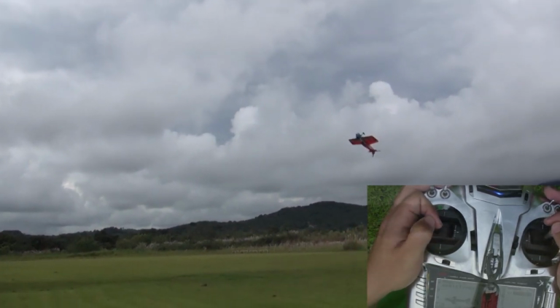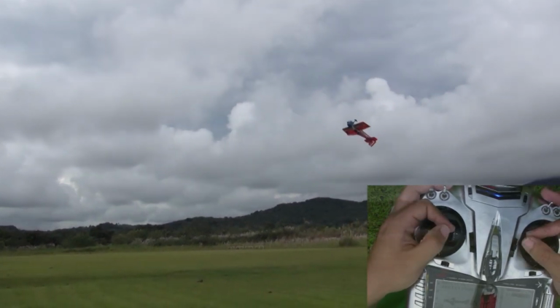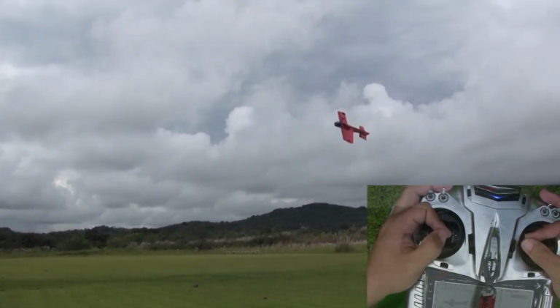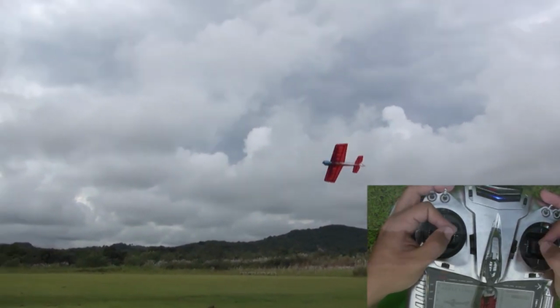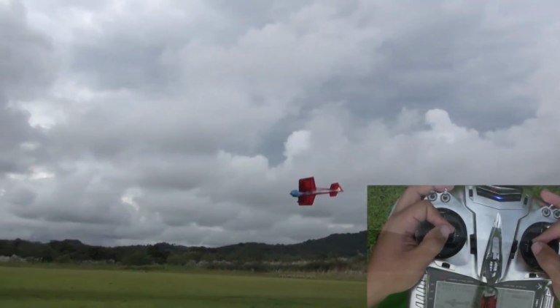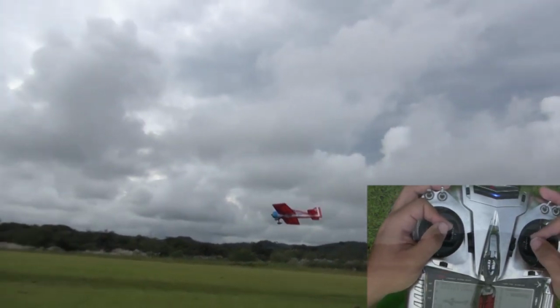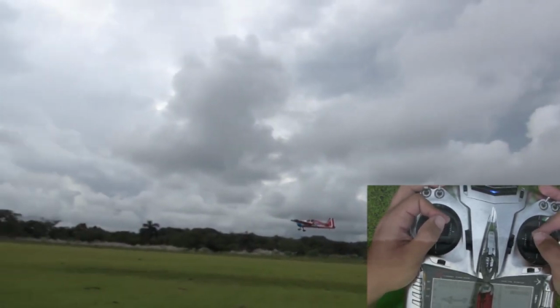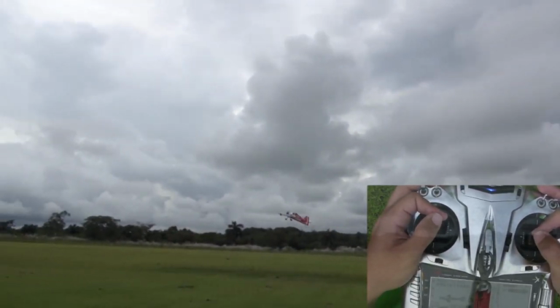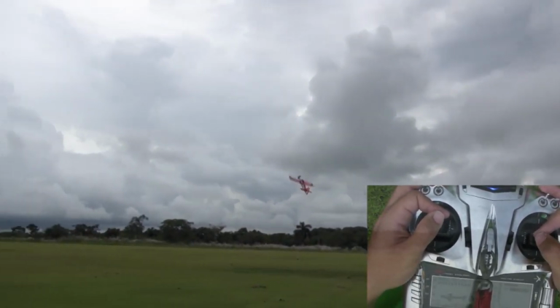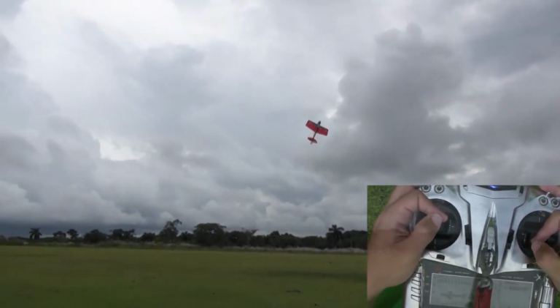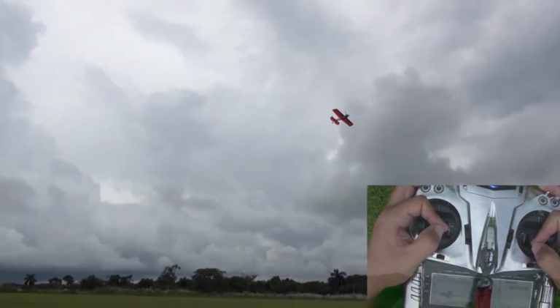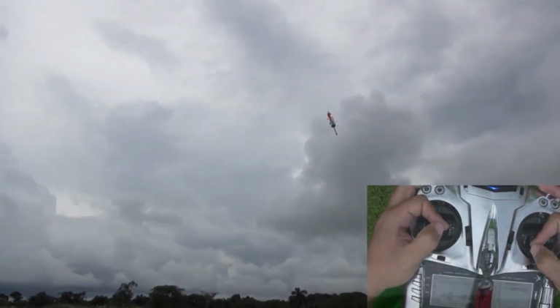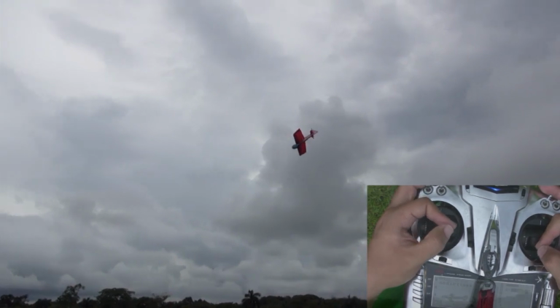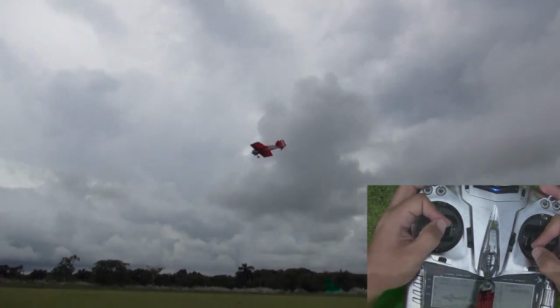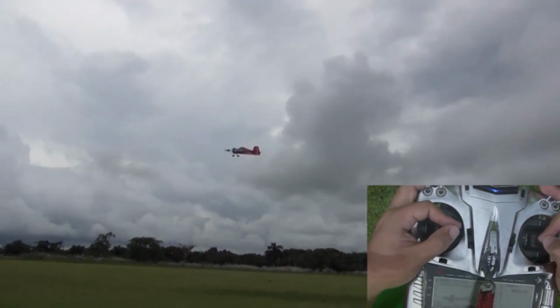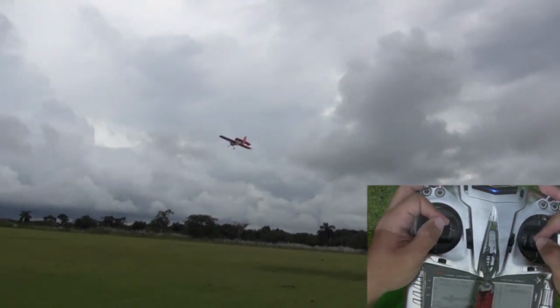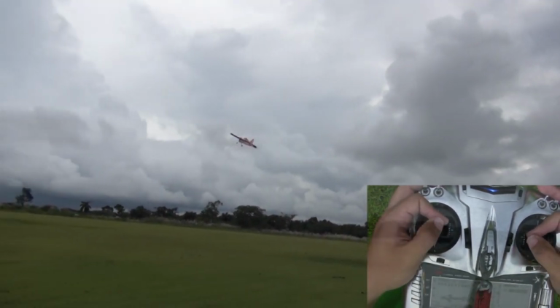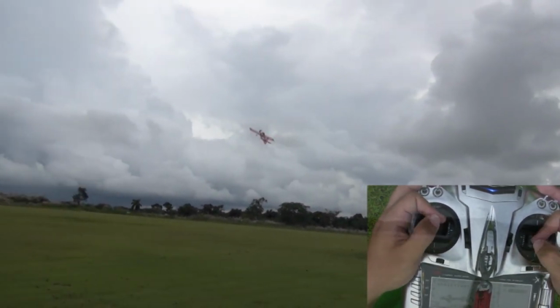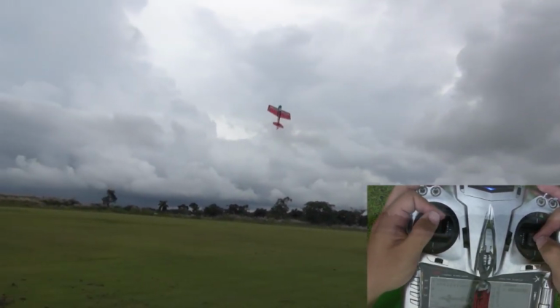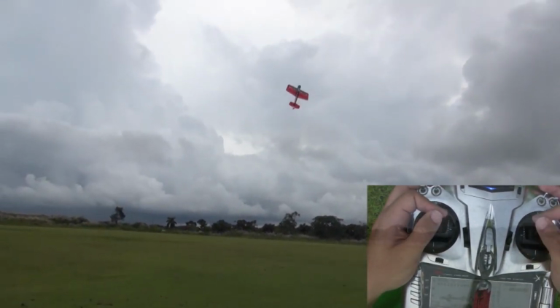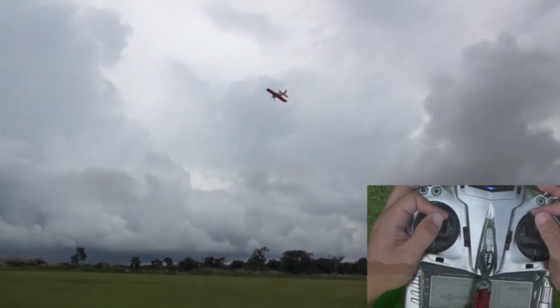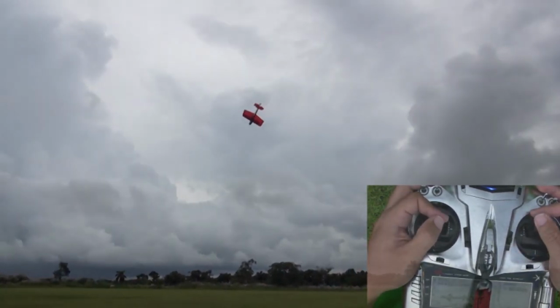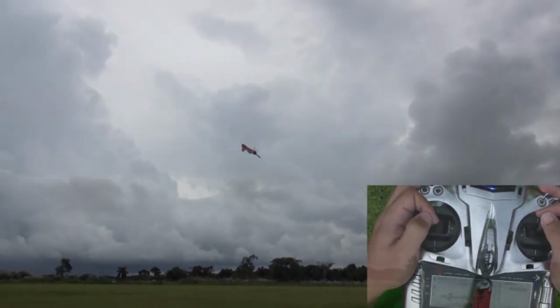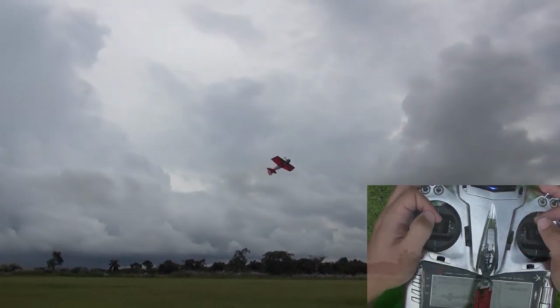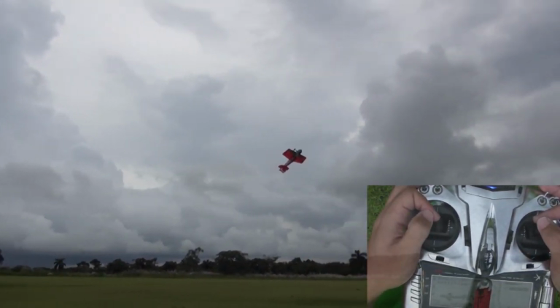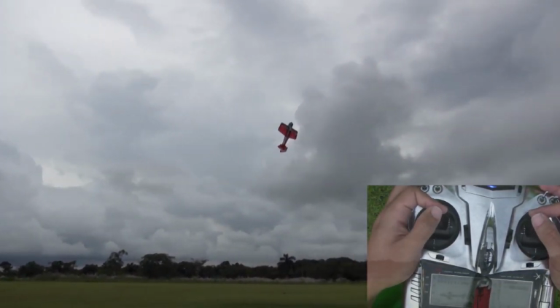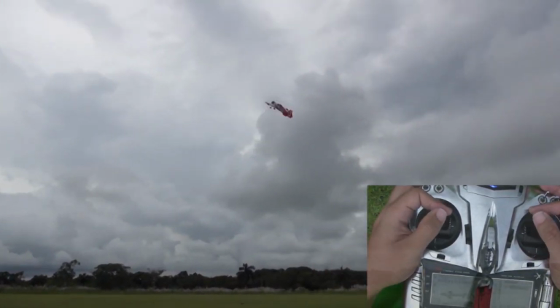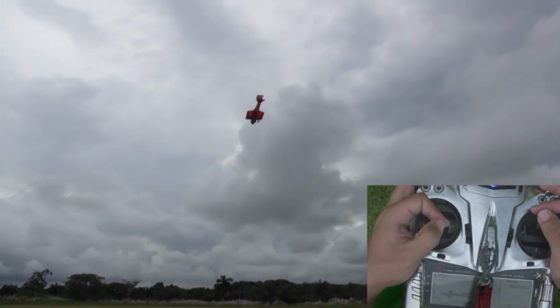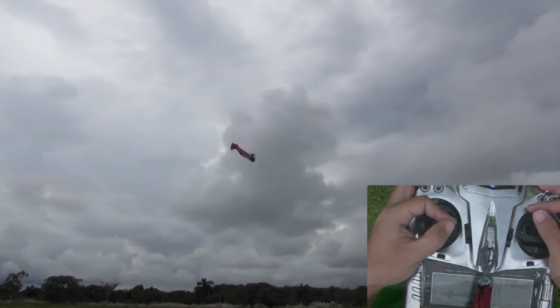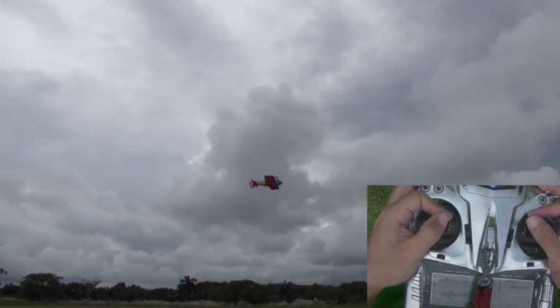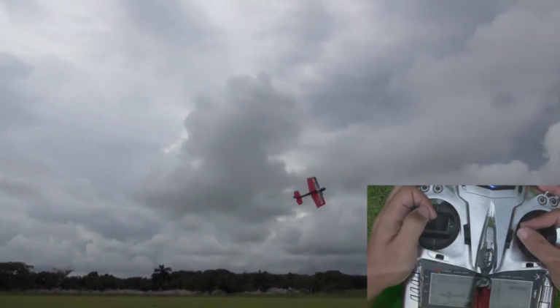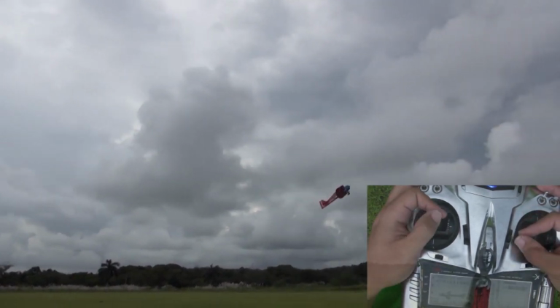A great combination maneuver is to come in at a faster speed, do a wall and then go immediately into a waterfall. From this you could transition into an elevator, a harrier, or come out in a rolling harrier.